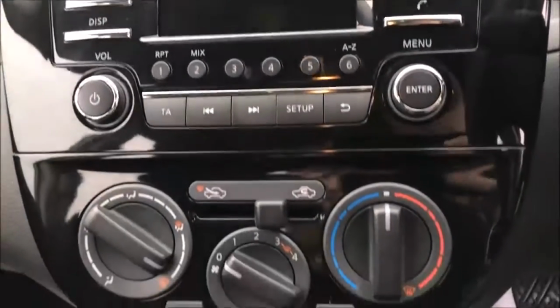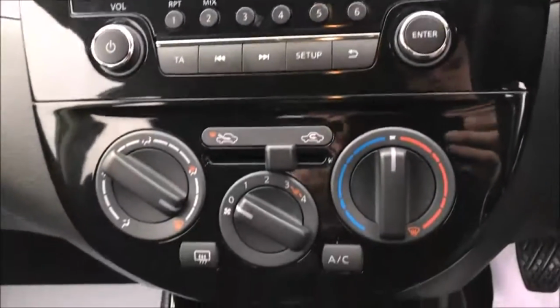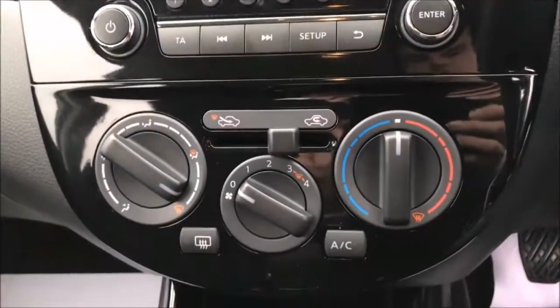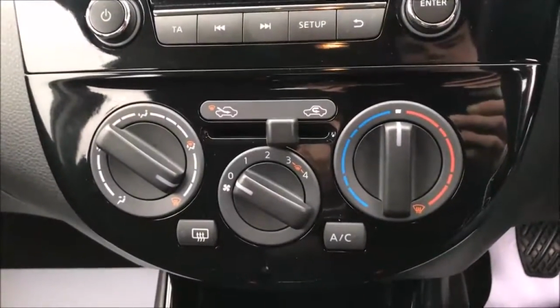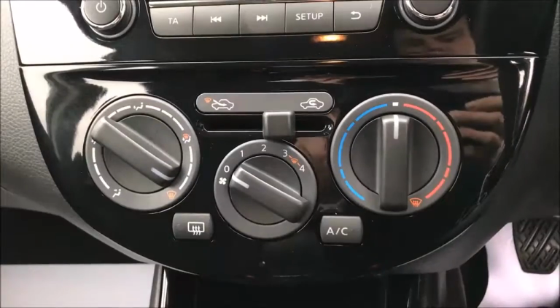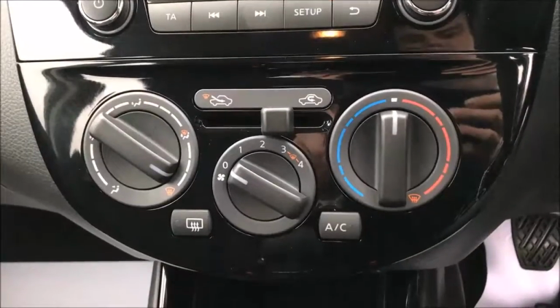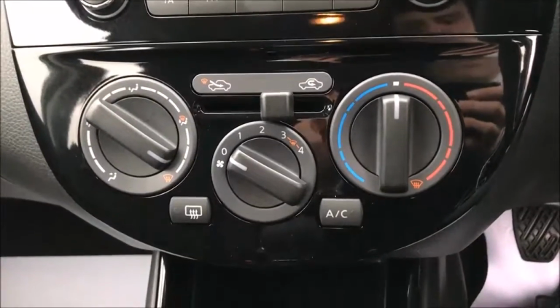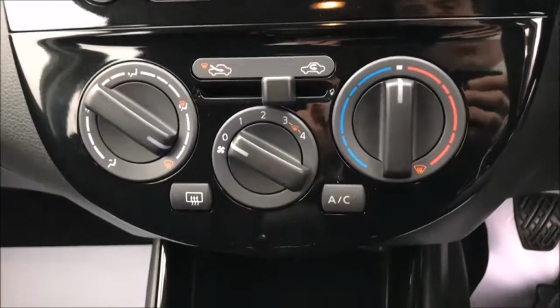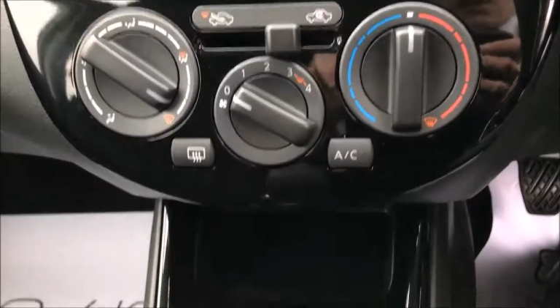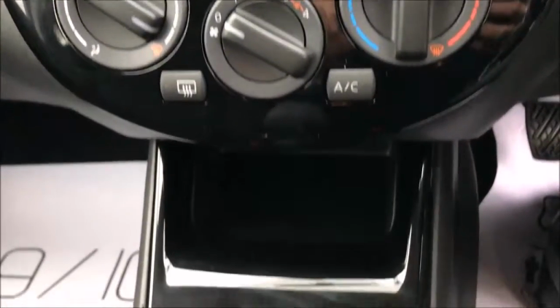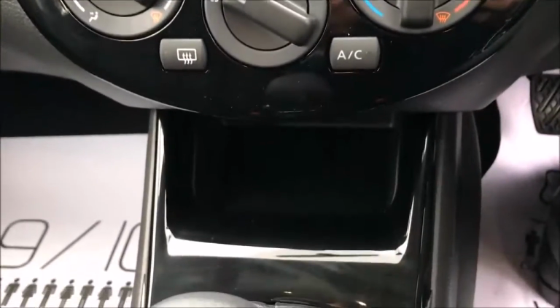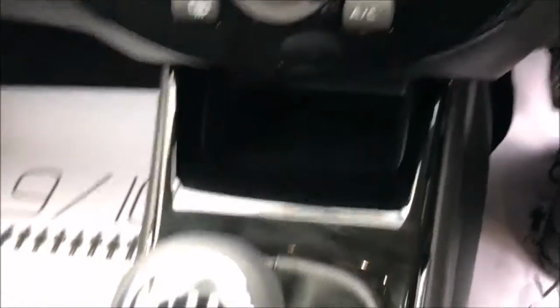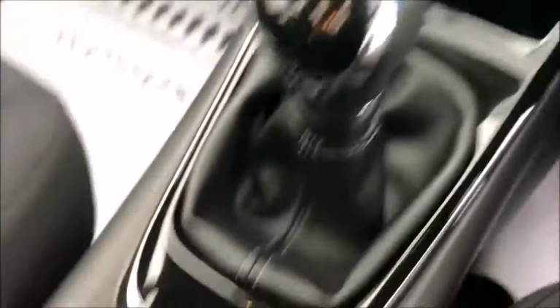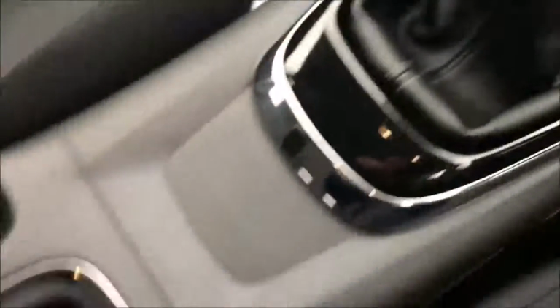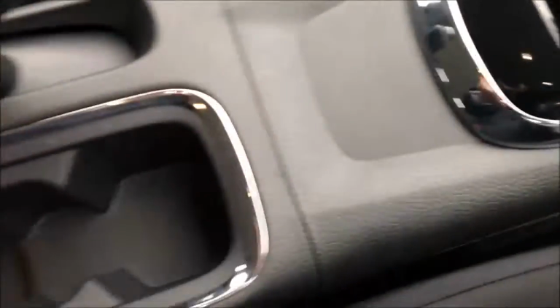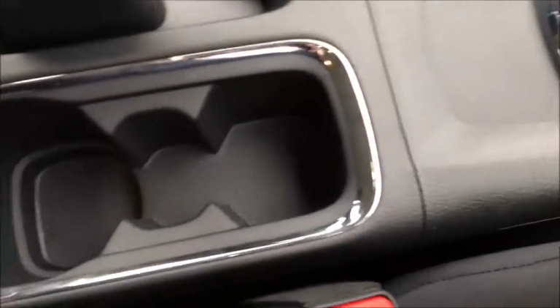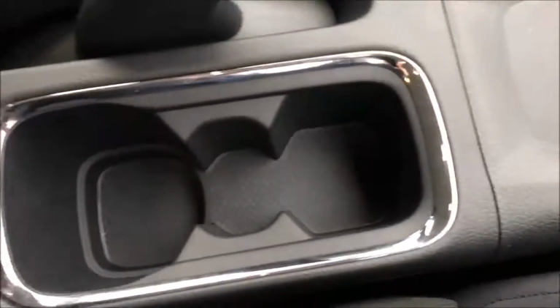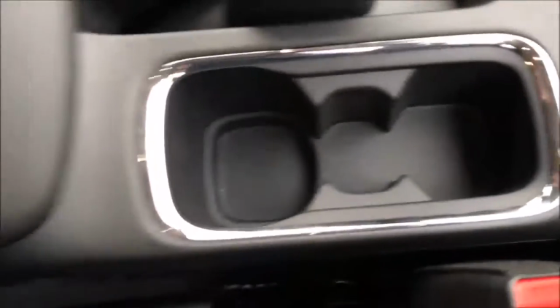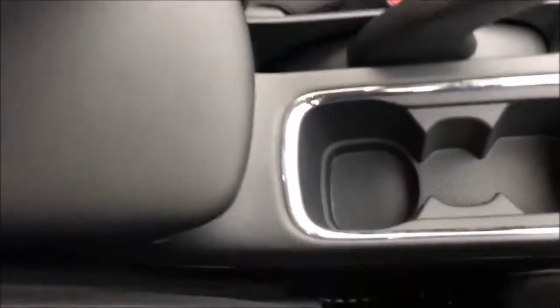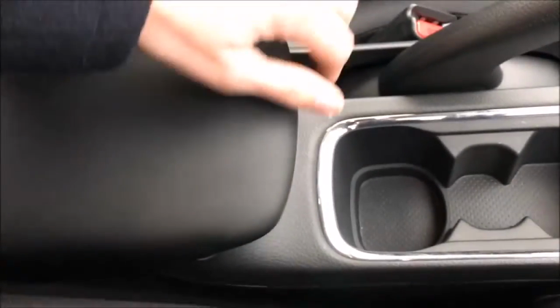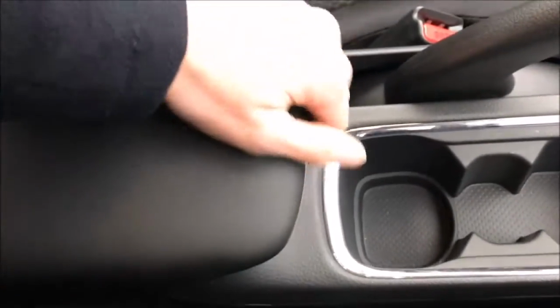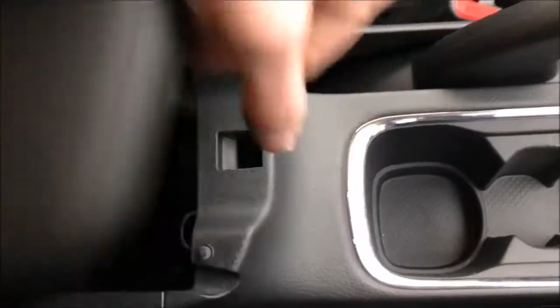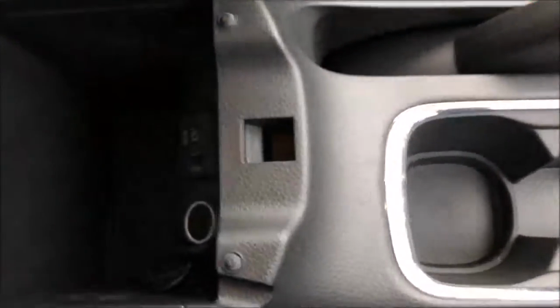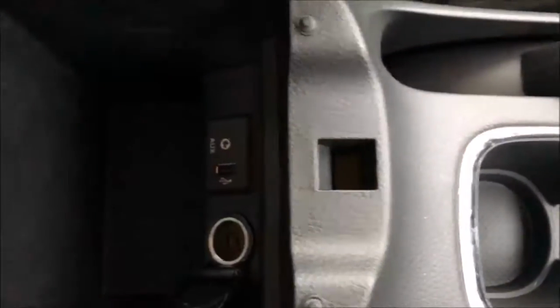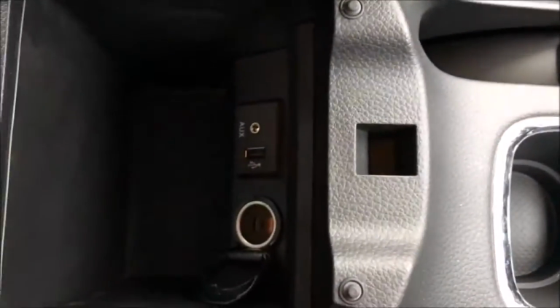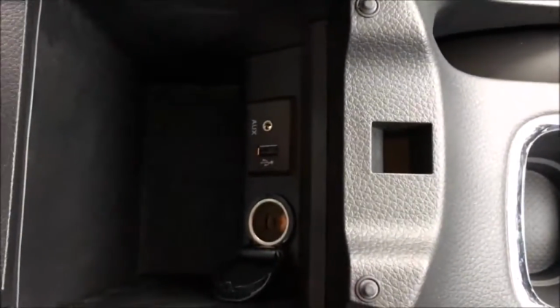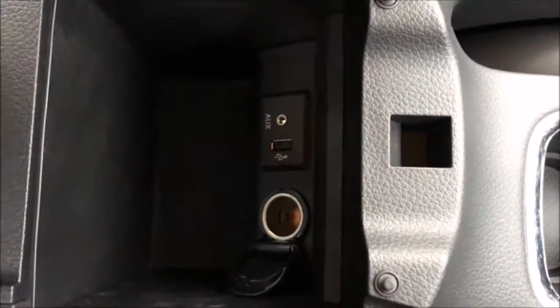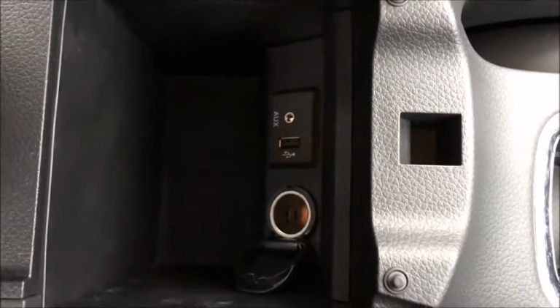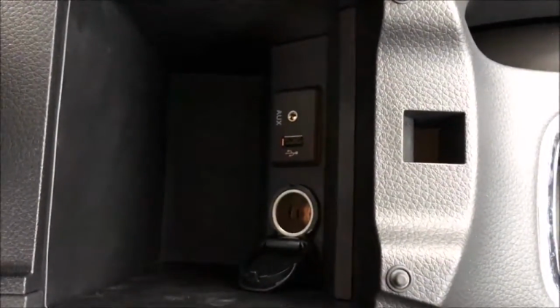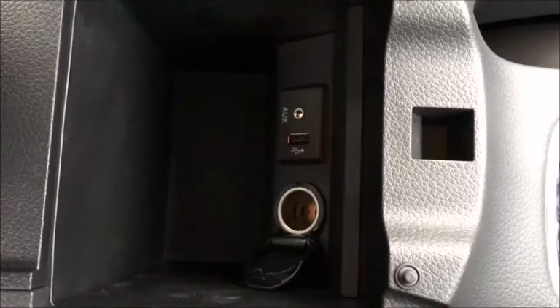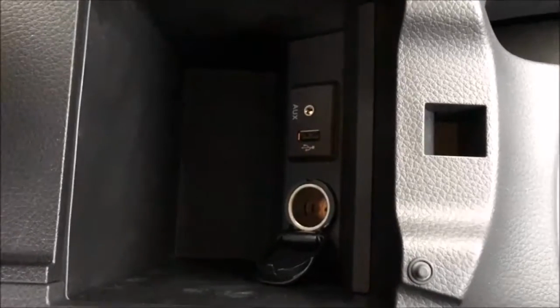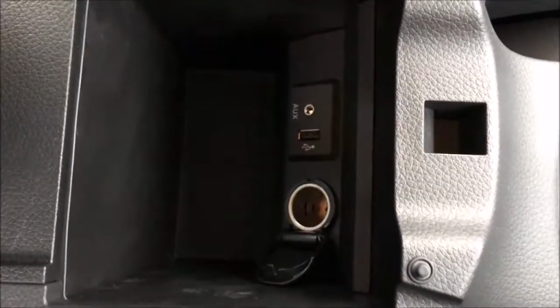Beneath this you have the controls for the heating system and the air conditioning, followed by a storage slot, two large cup holders and a large central armrest which houses the USB auxiliary input ports along with a 12 volt power adapter.